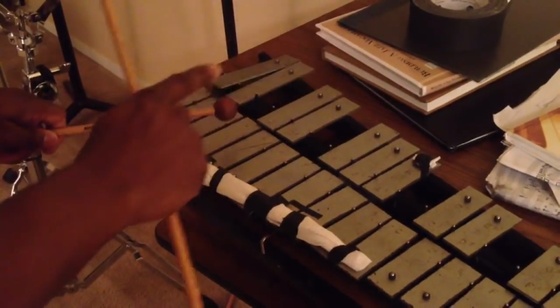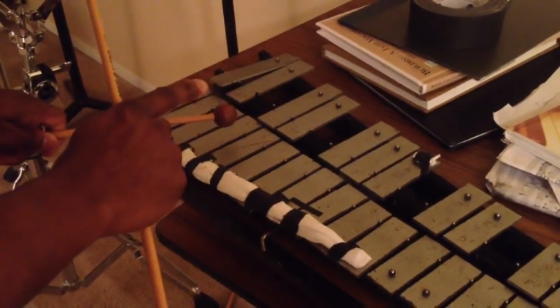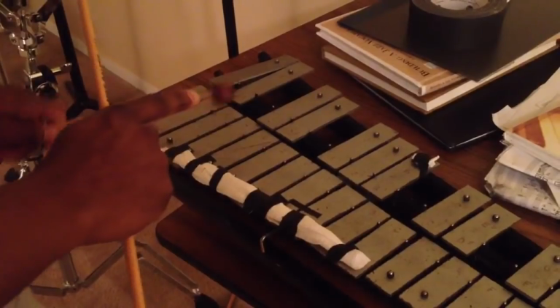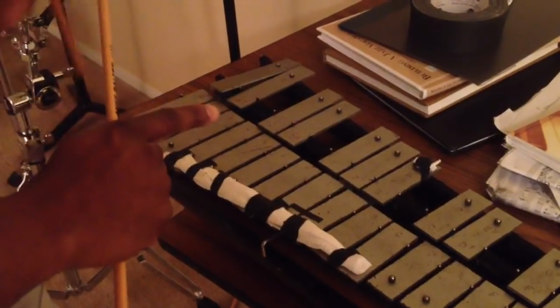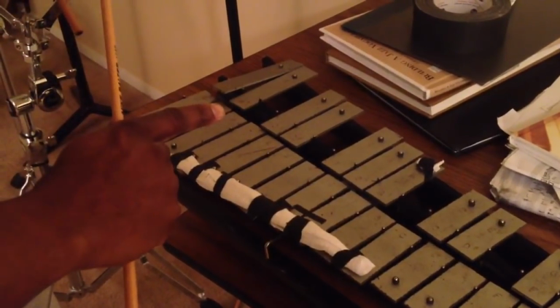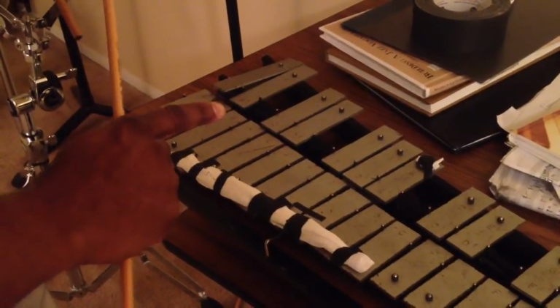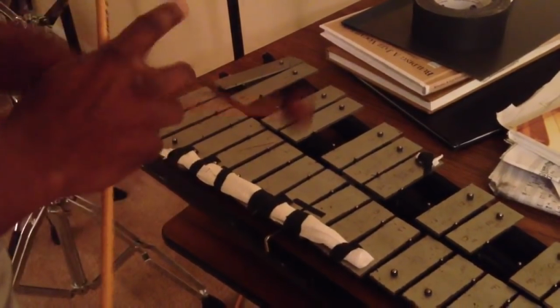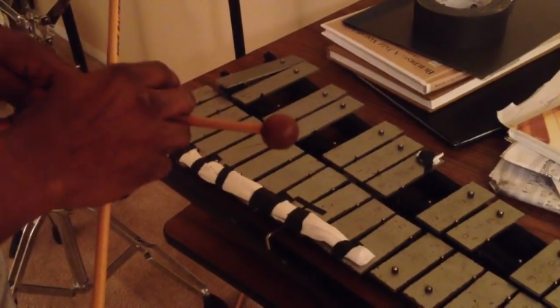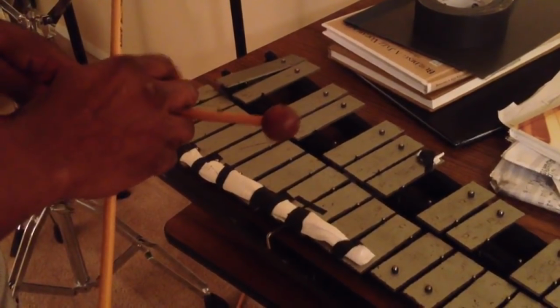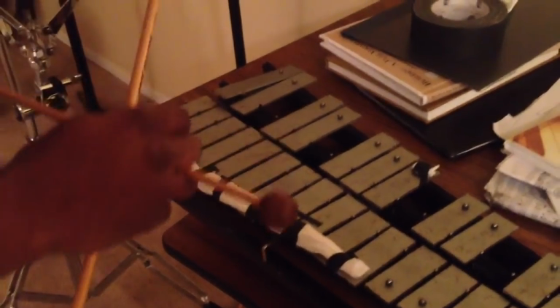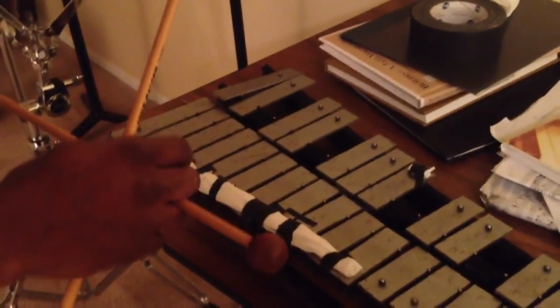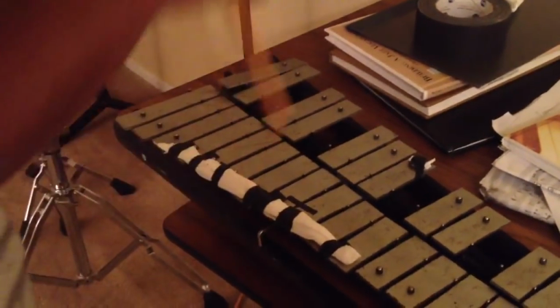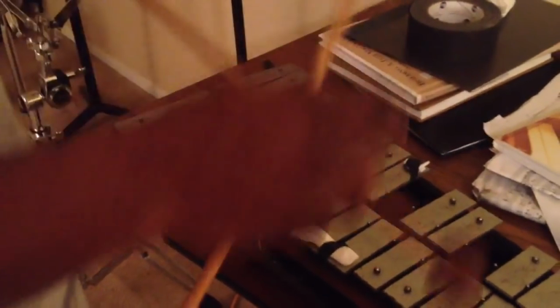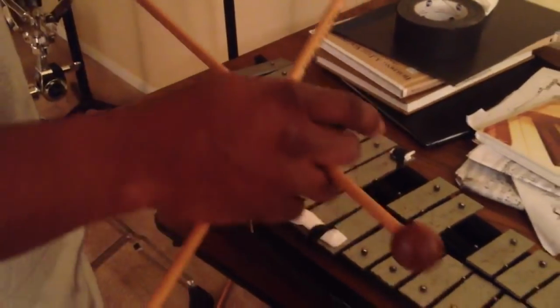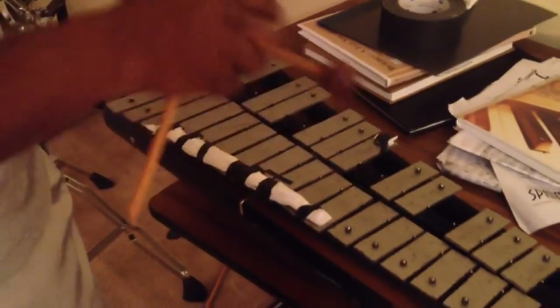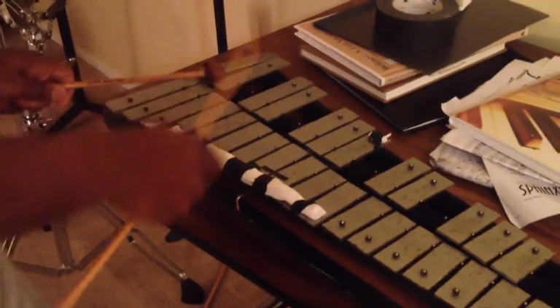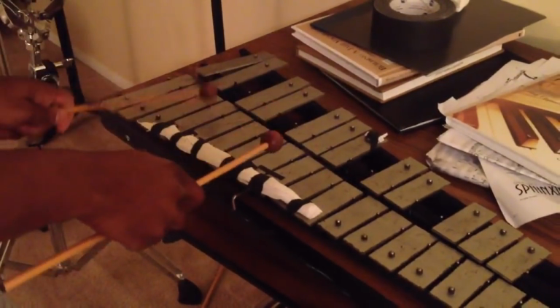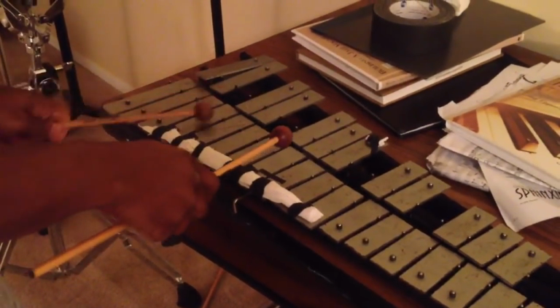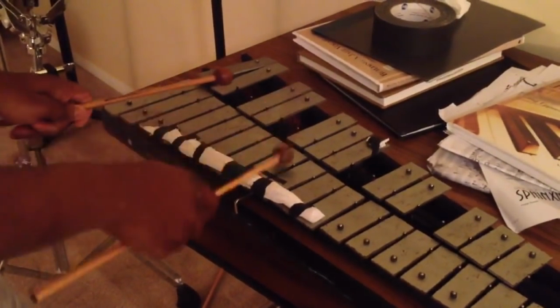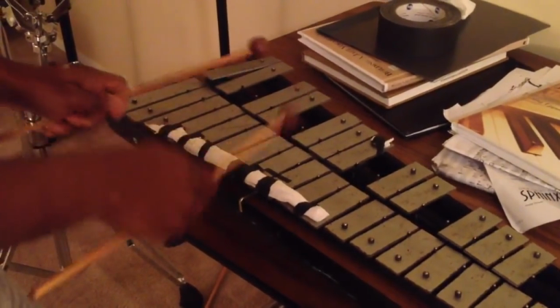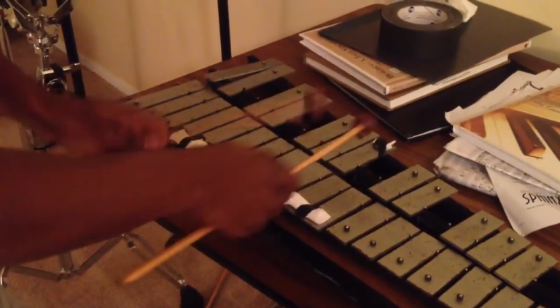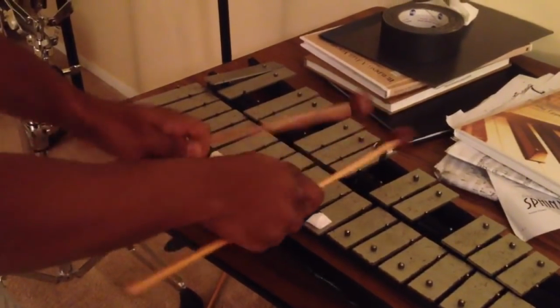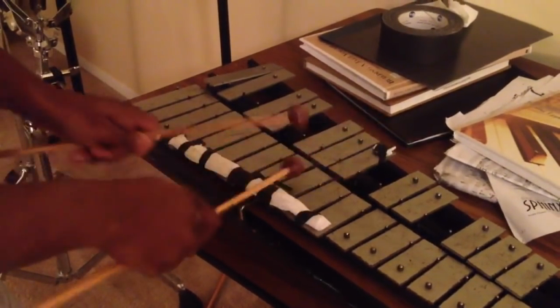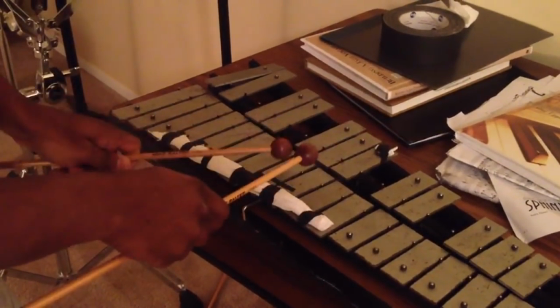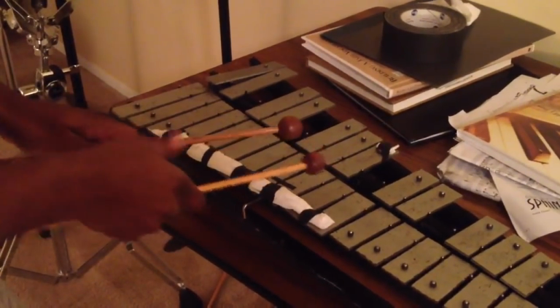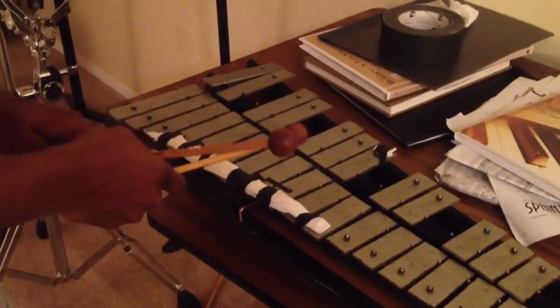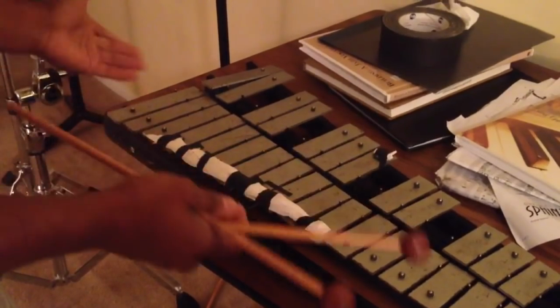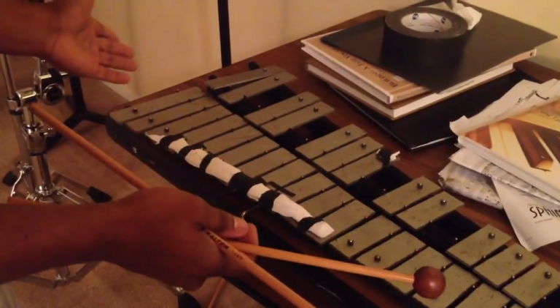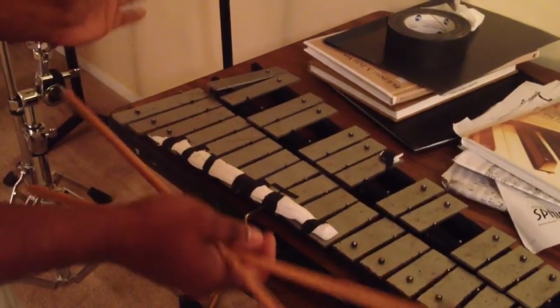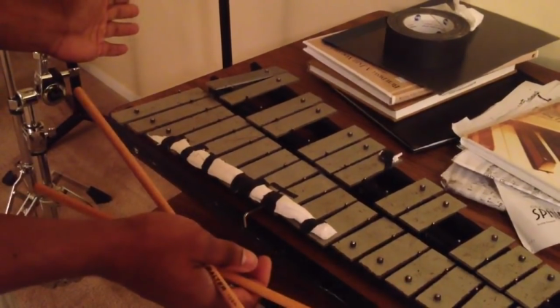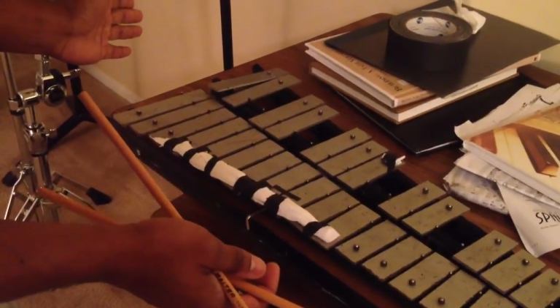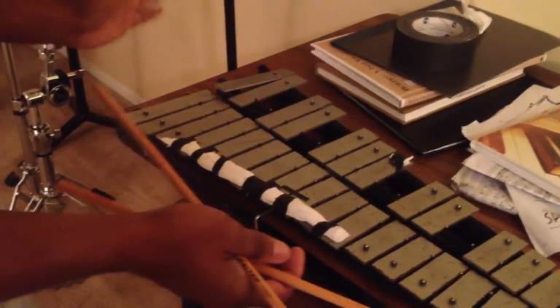Alright, then you repeat that — you just do that one more time. But you don't finish it out this time; you trick them. We're going to D now.